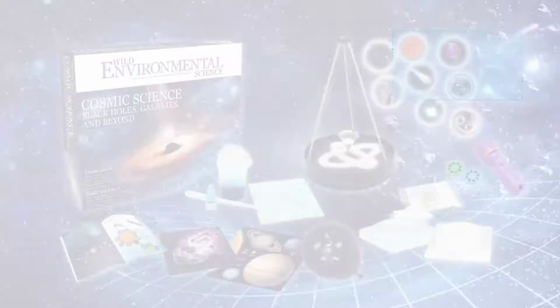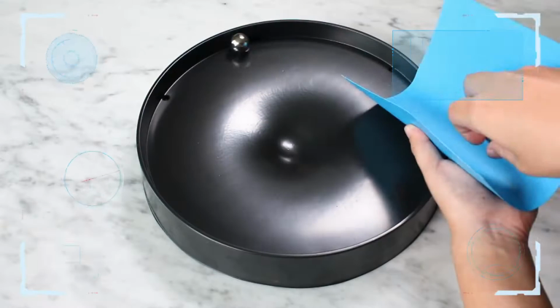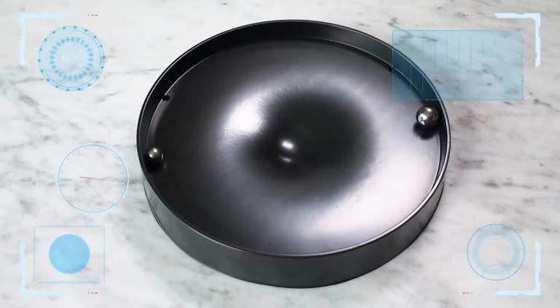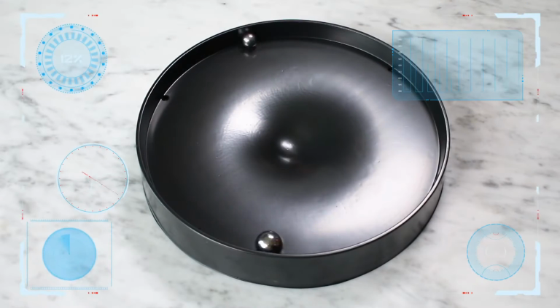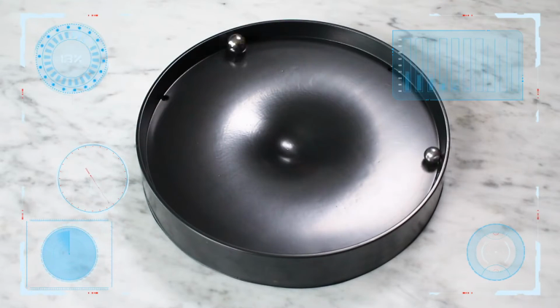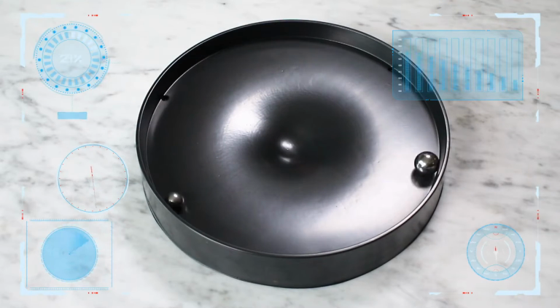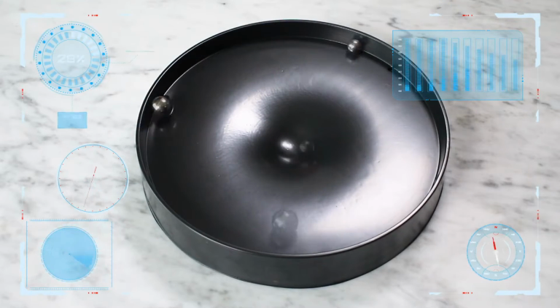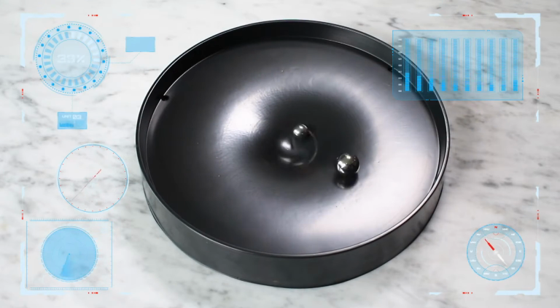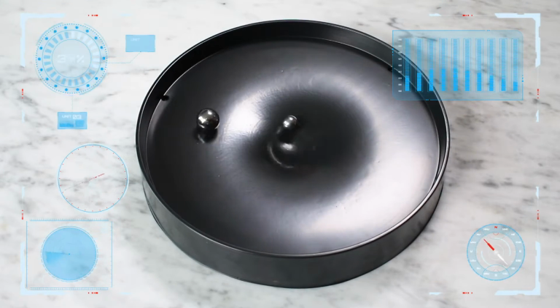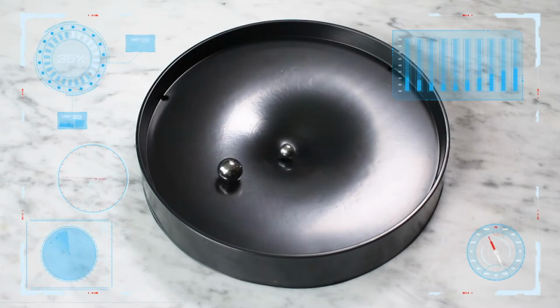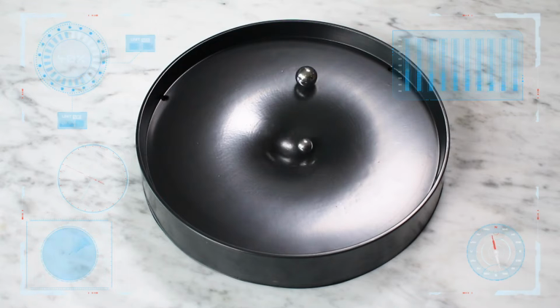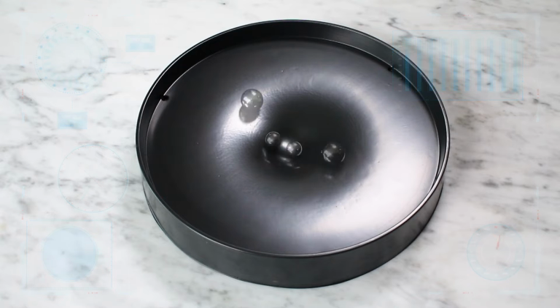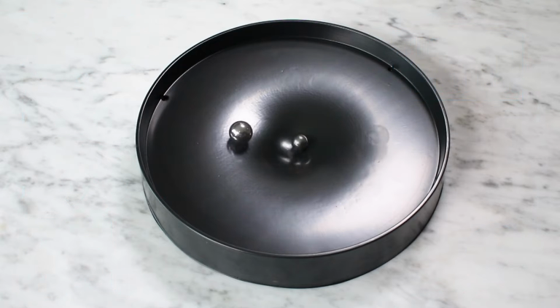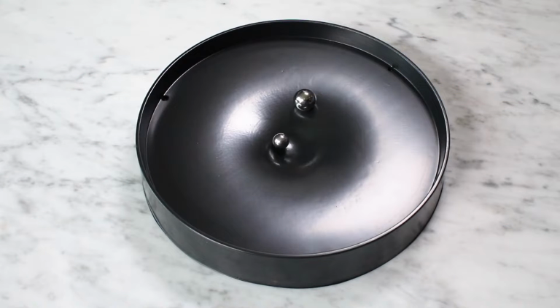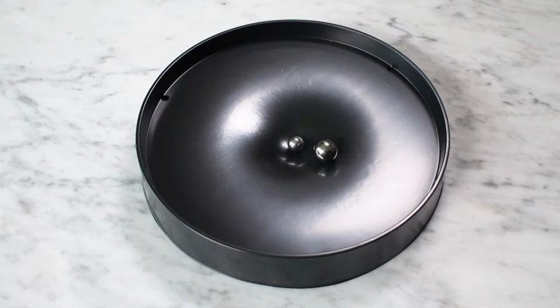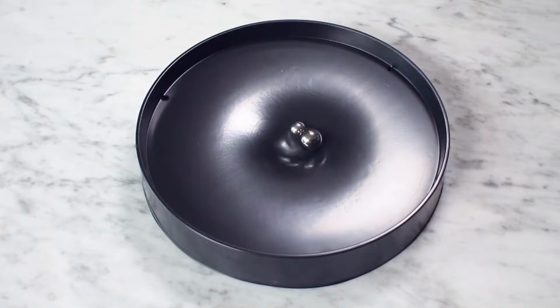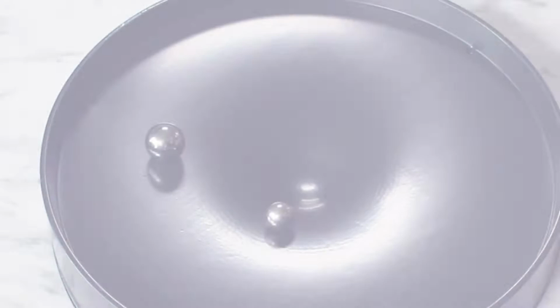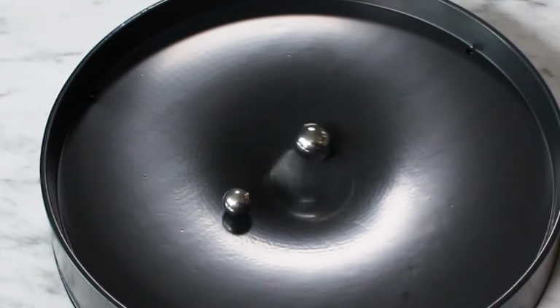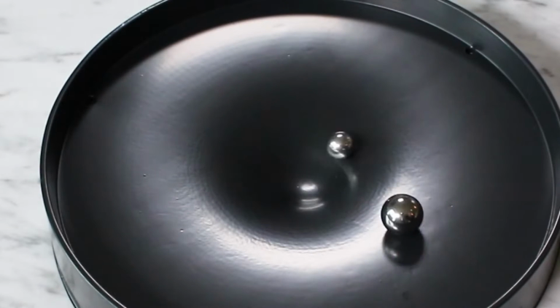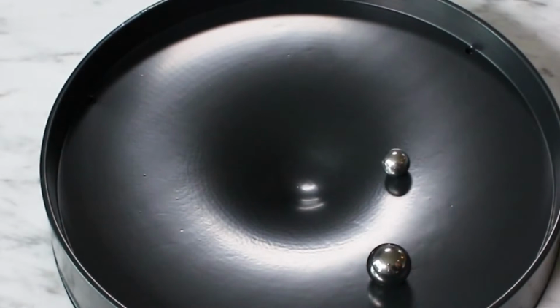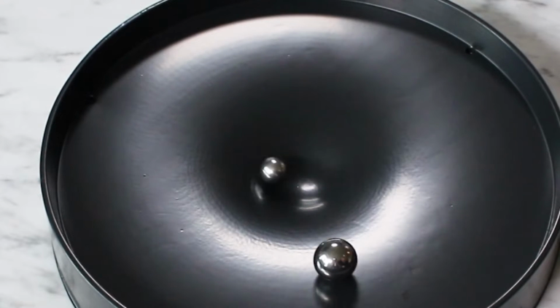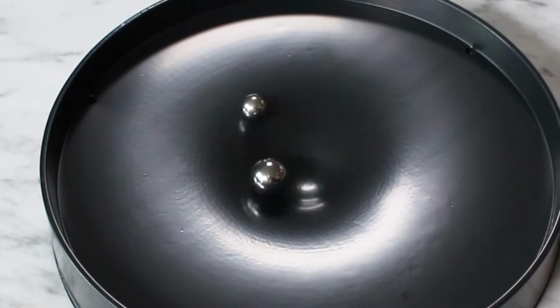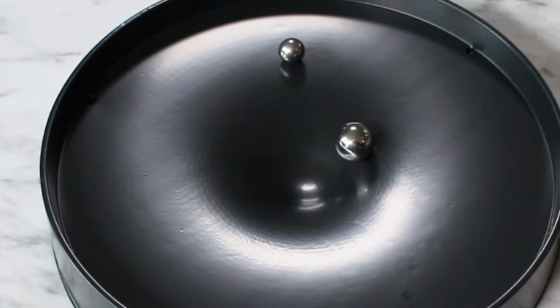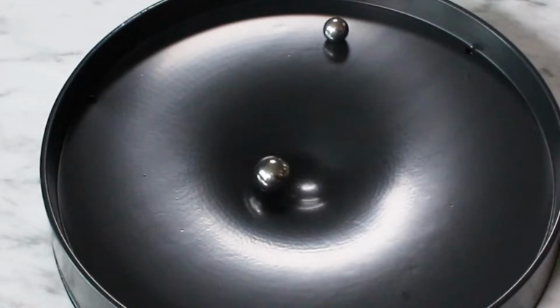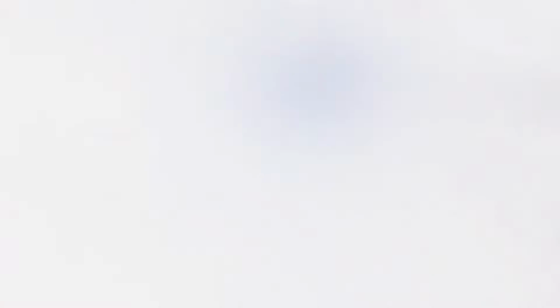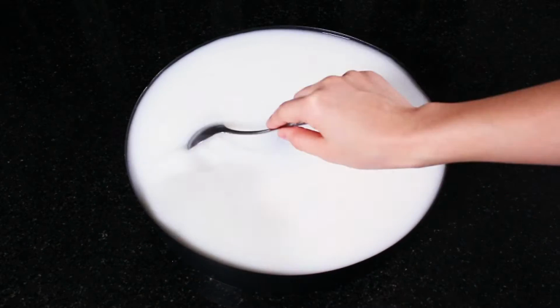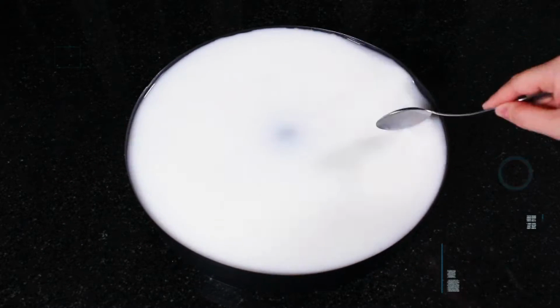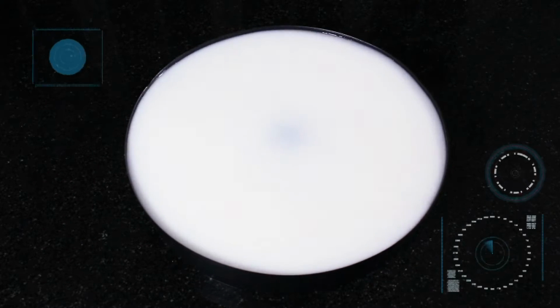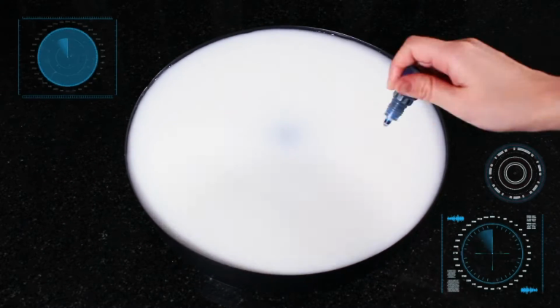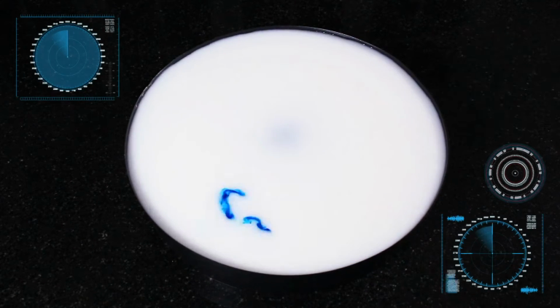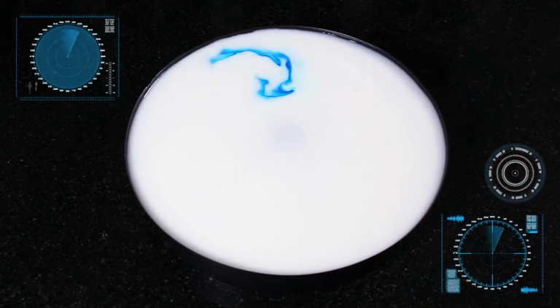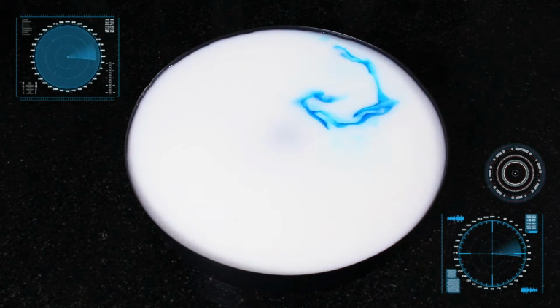Experiment with a gravity well to model two orbiting black holes and their catastrophic collision. Make your own swirling spiral galaxy.